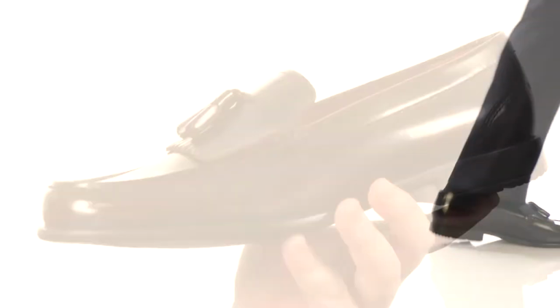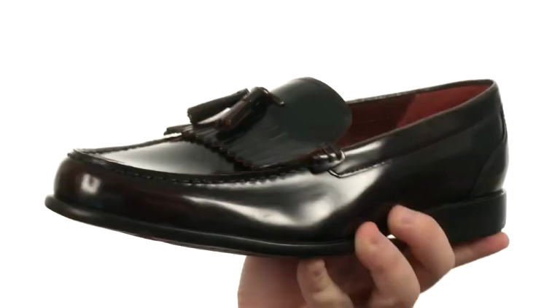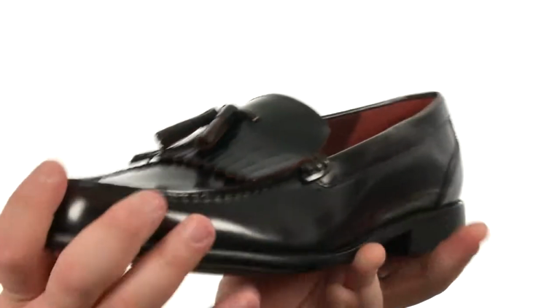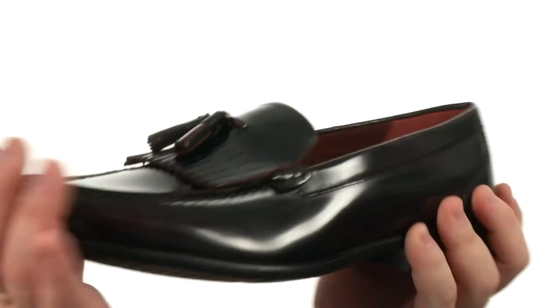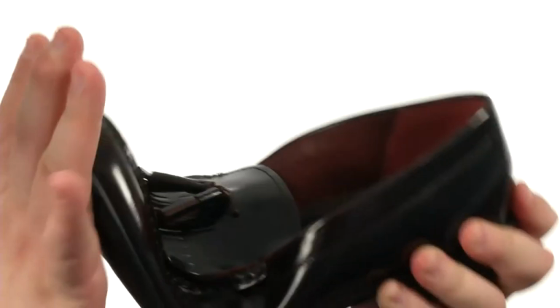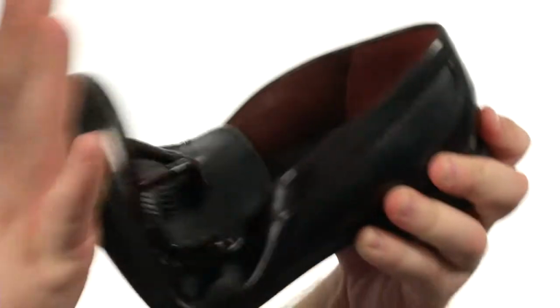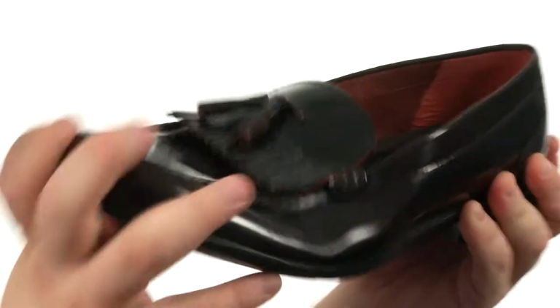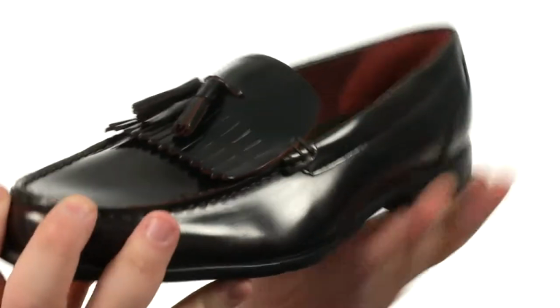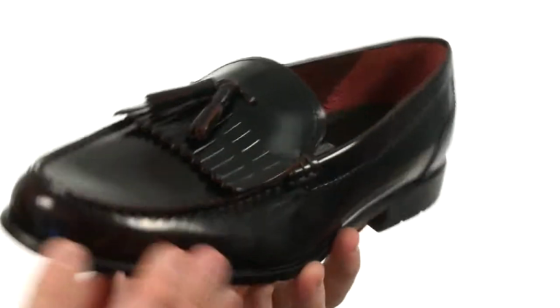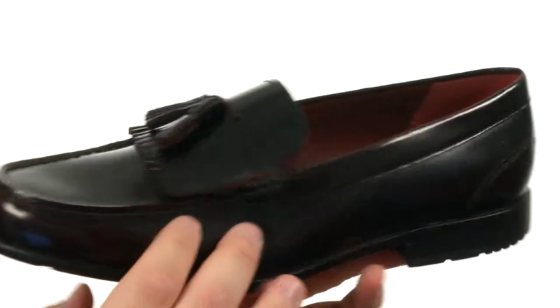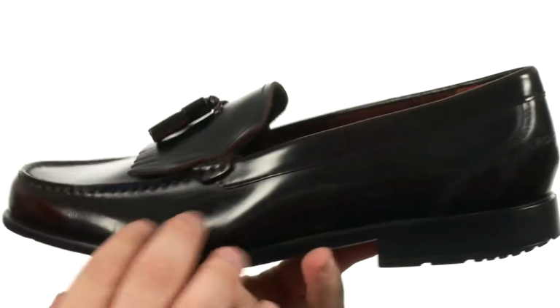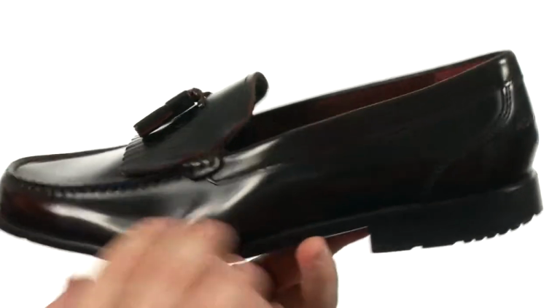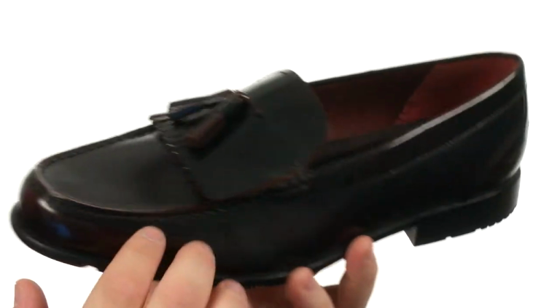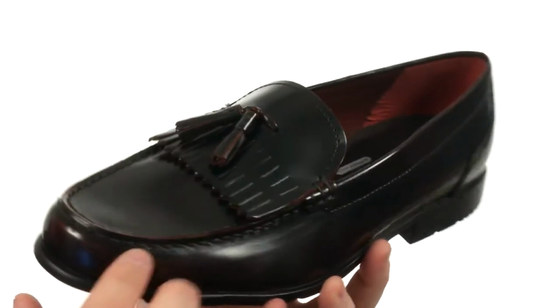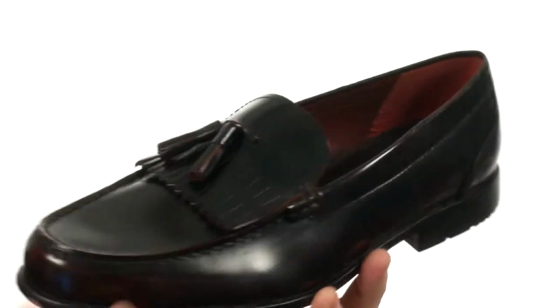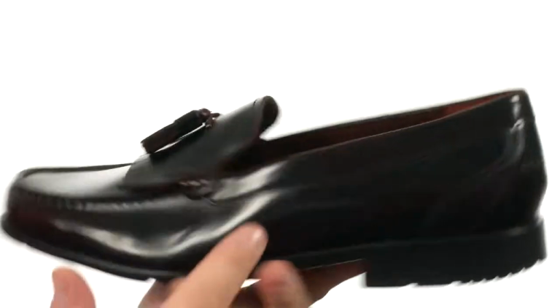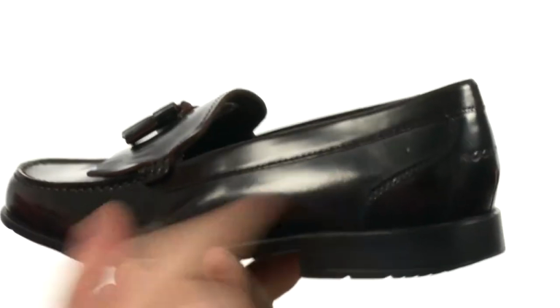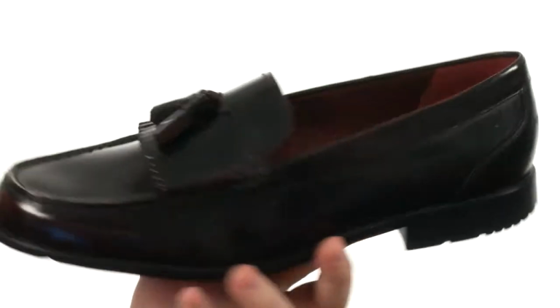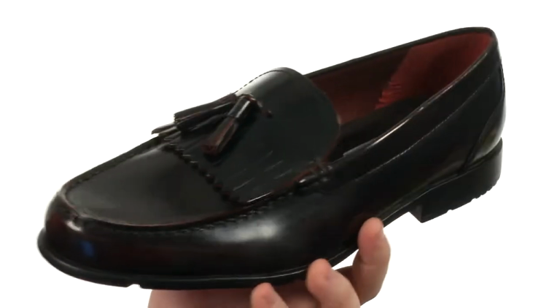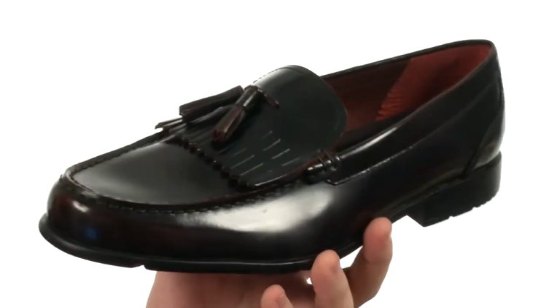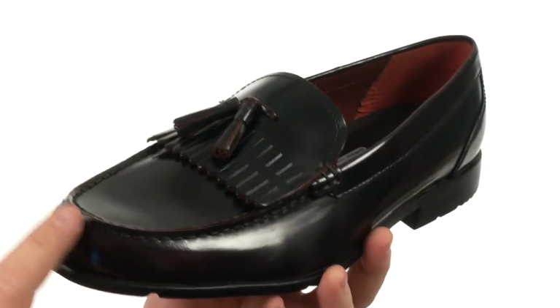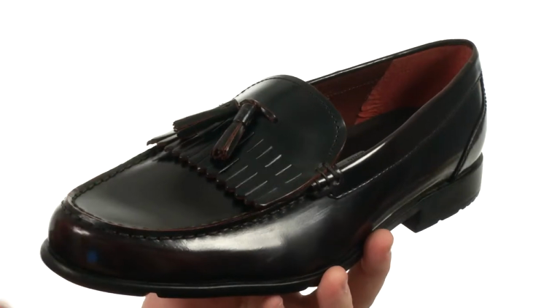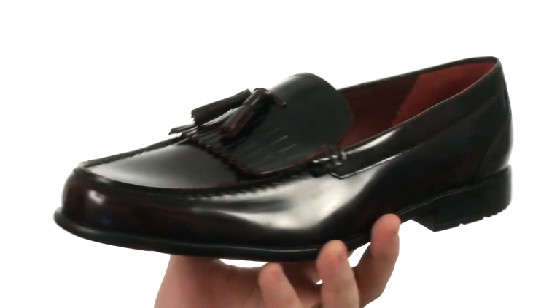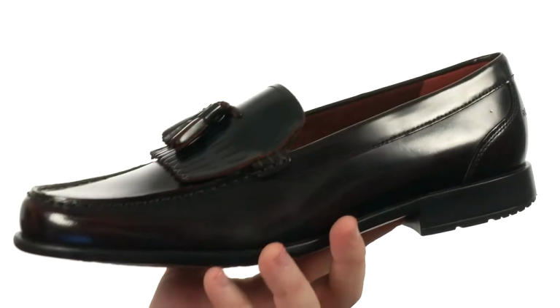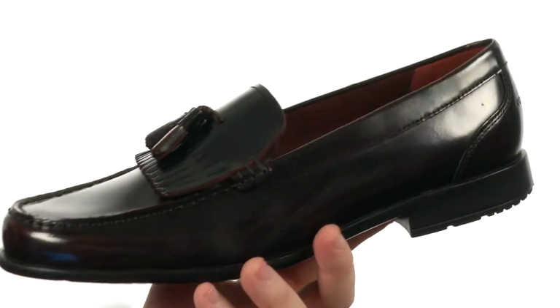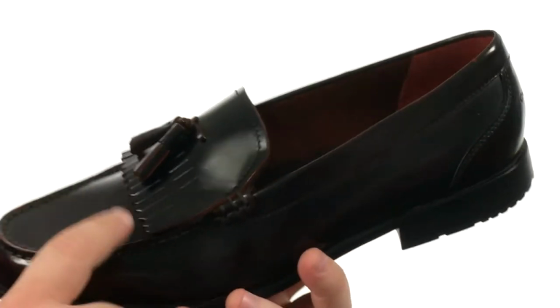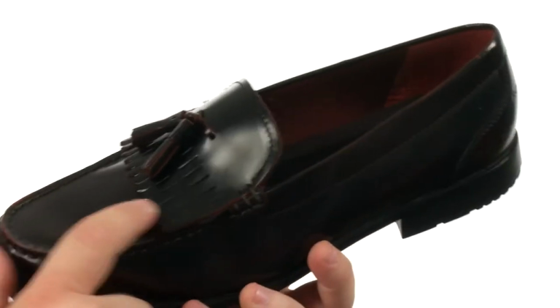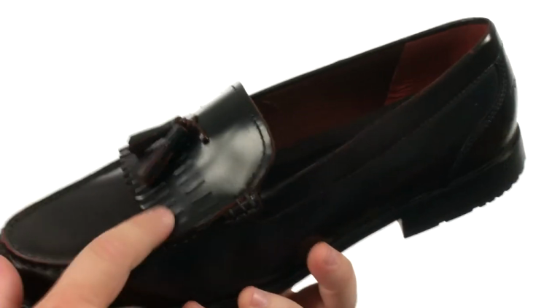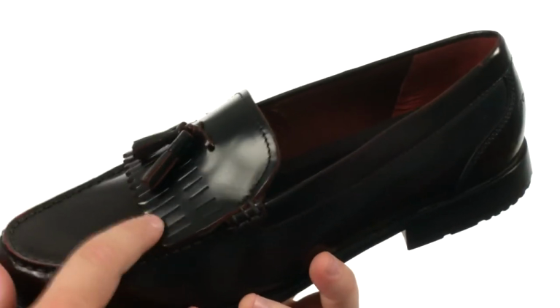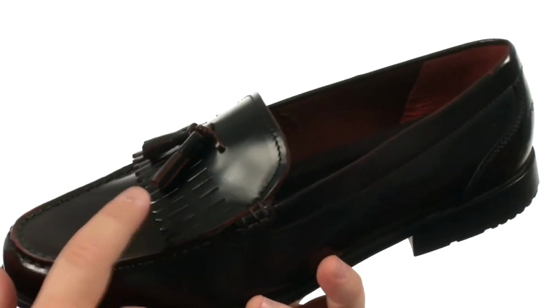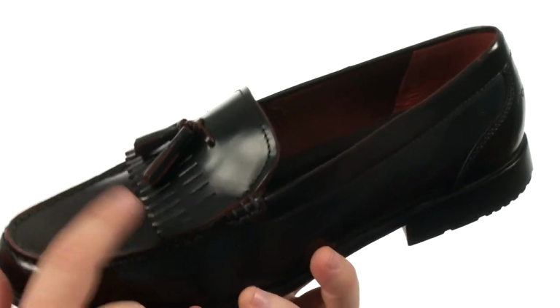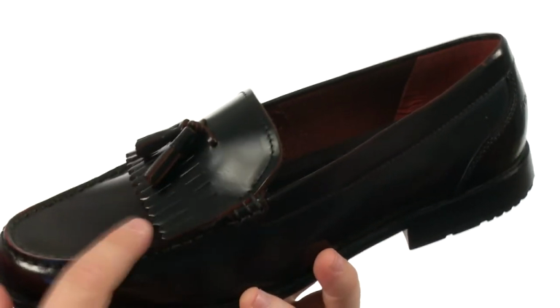This terrific tasseled loafer is quite flexible in construction. It has an upper crafted from beautiful smooth leather with plenty of detailed stitching throughout, as well as a mock-toed silhouette. There's also a cute detail at the vamp.